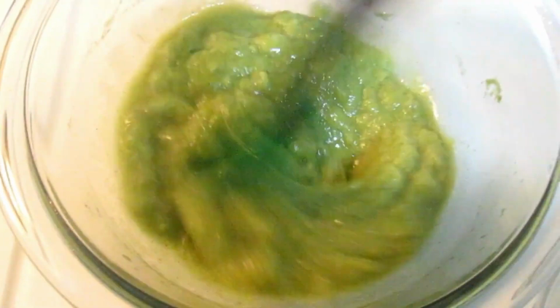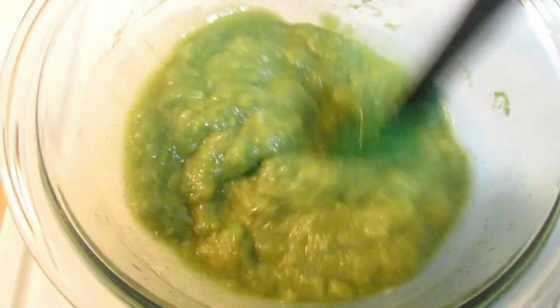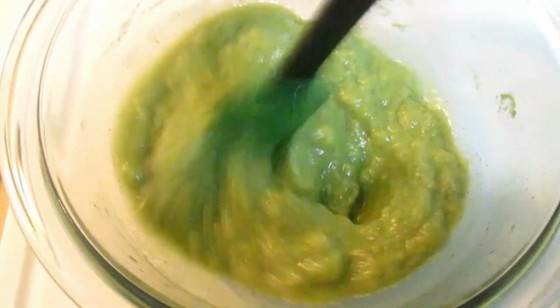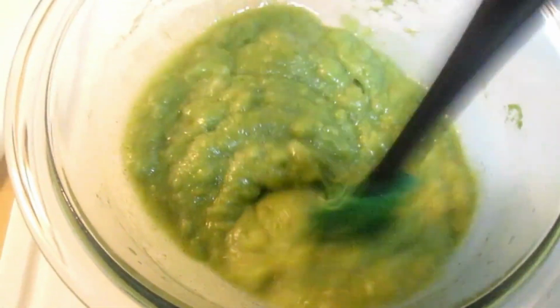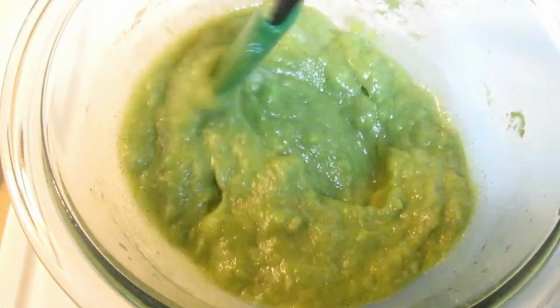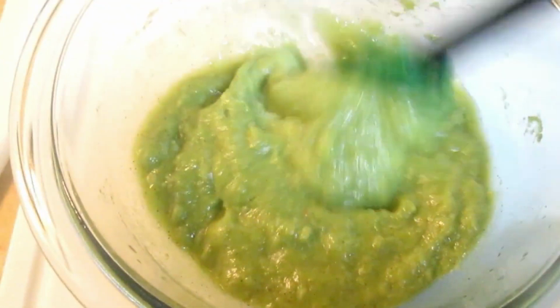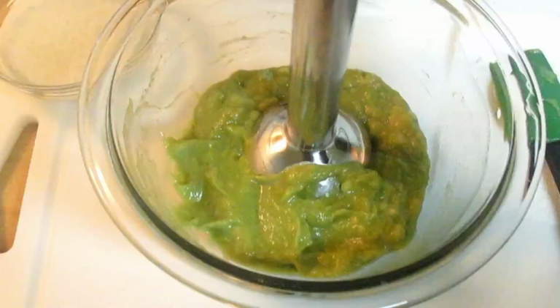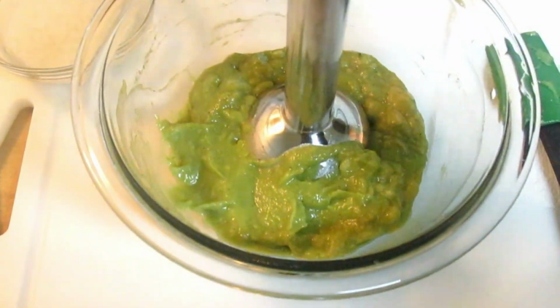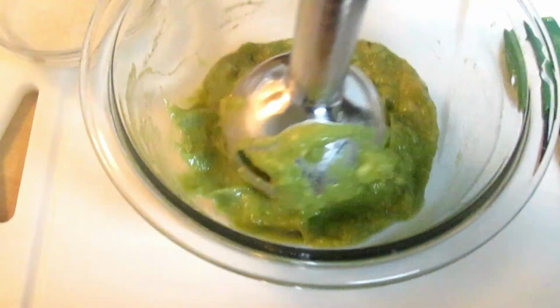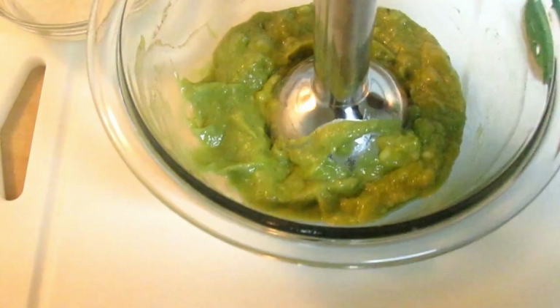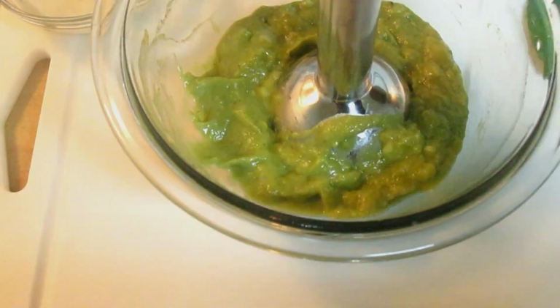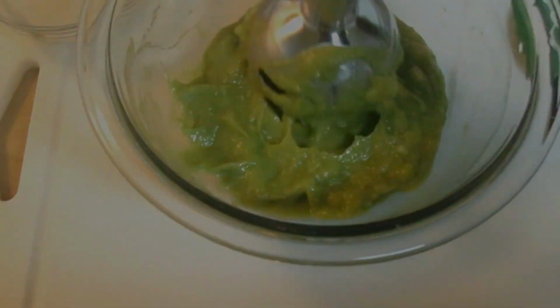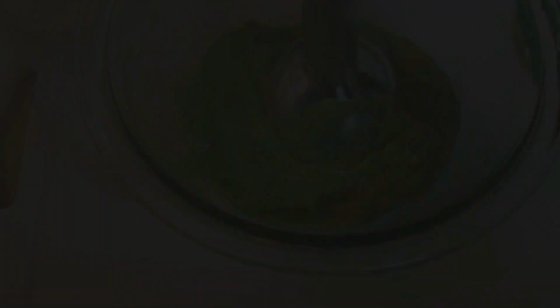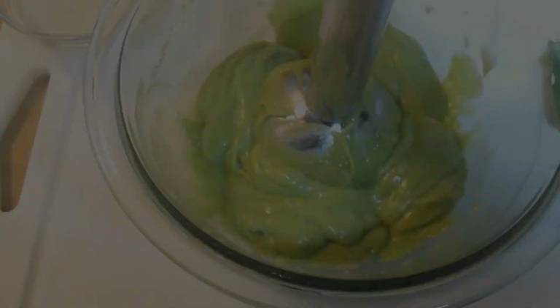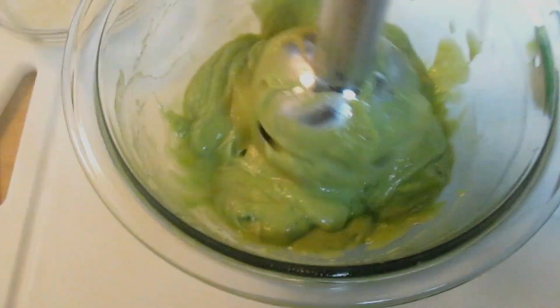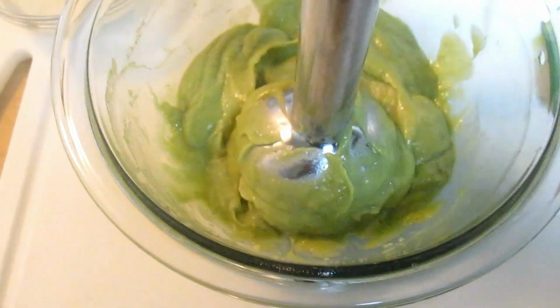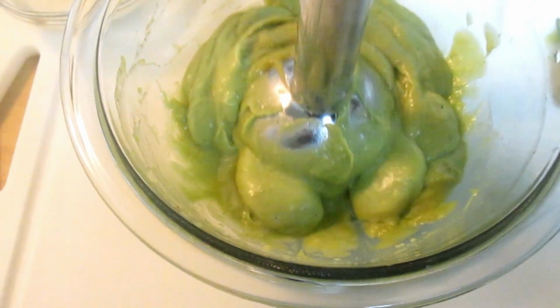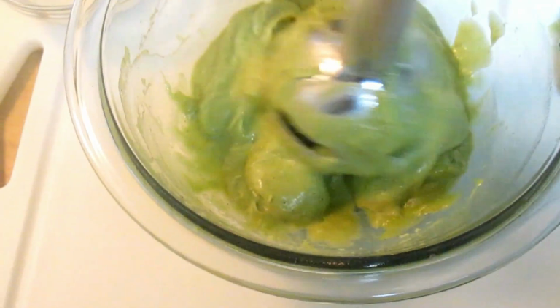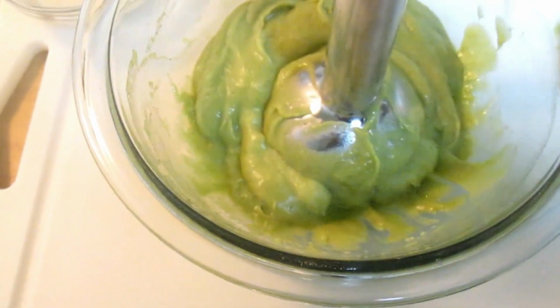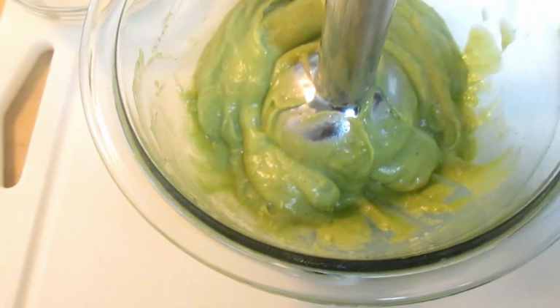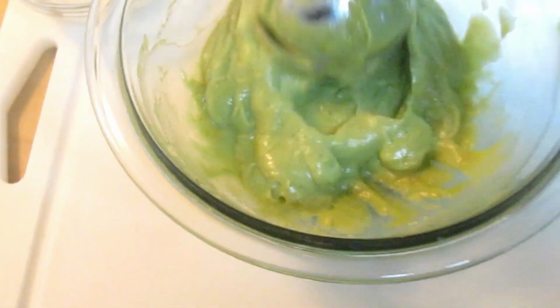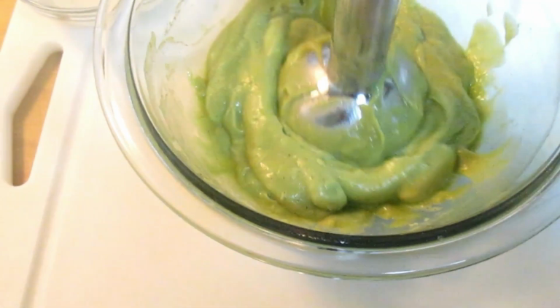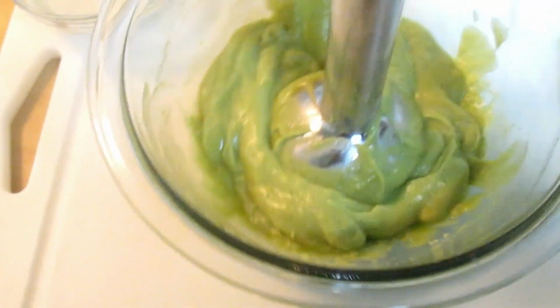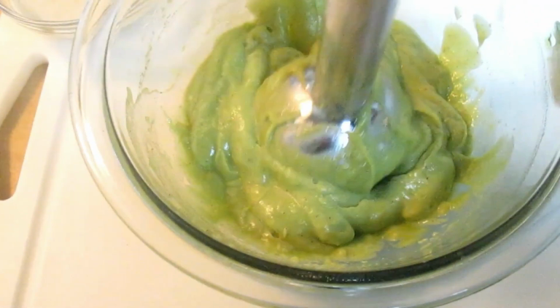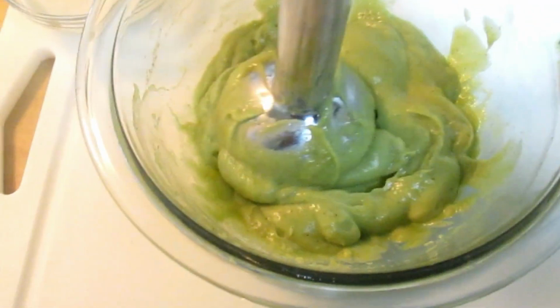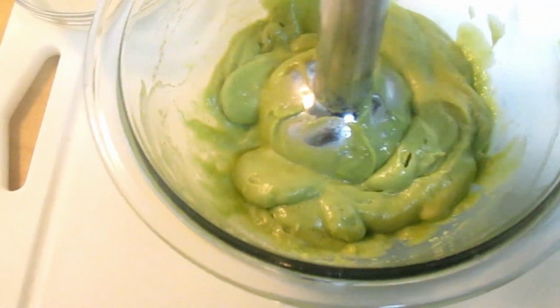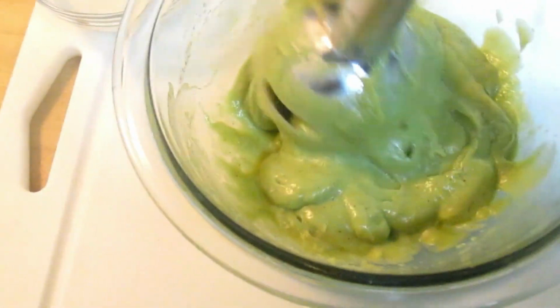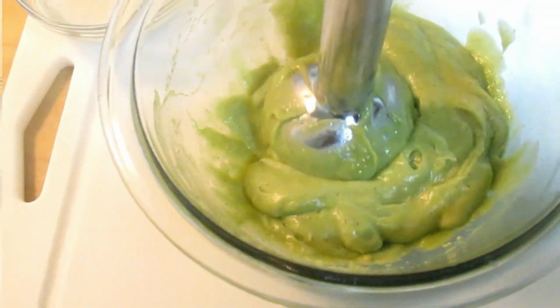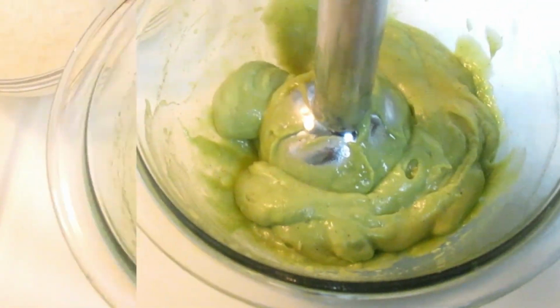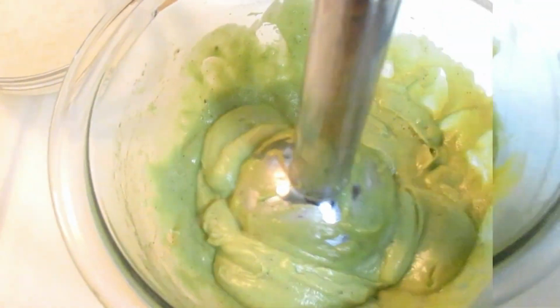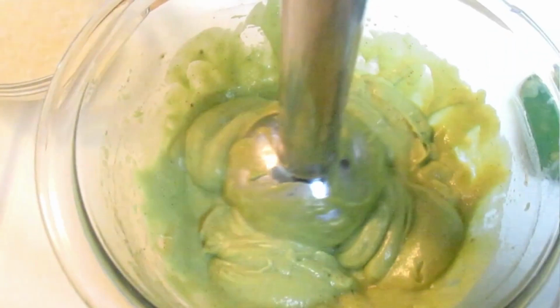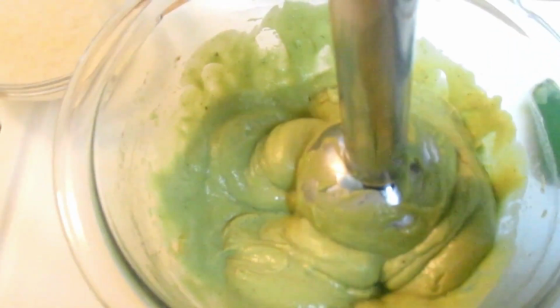I'm mixing the rice water in very well. Mixing is very important, but I decided to also use my hand blender to blend everything together really well so I can get the extra creaminess into it.